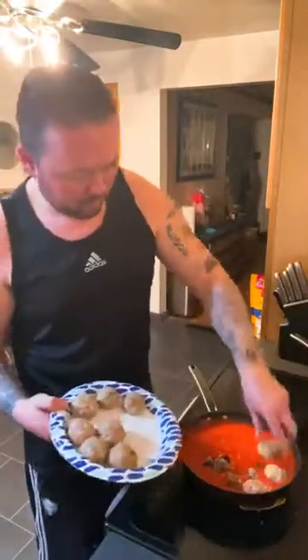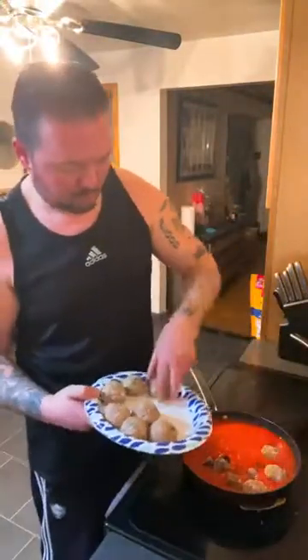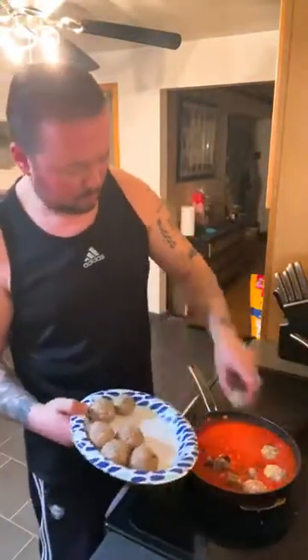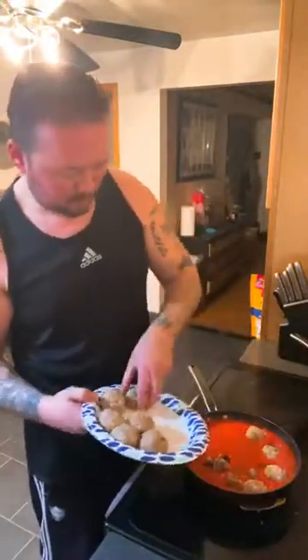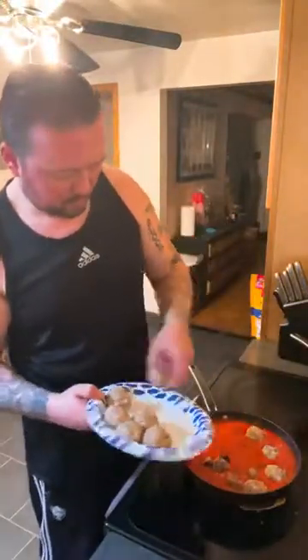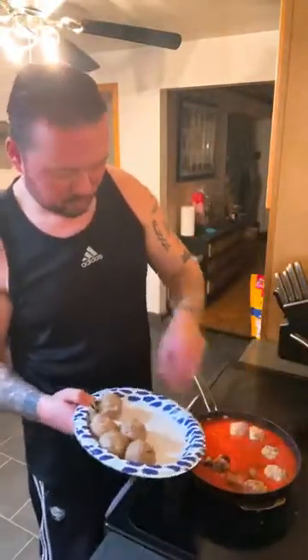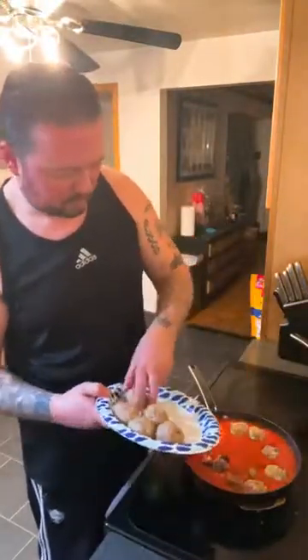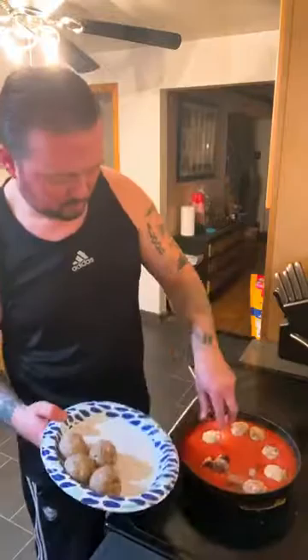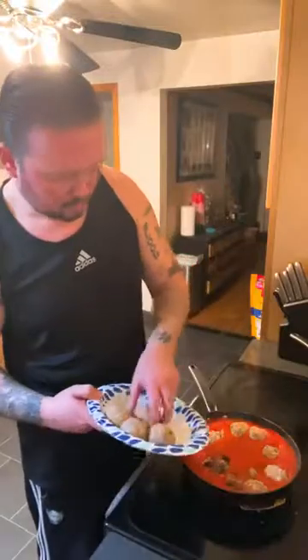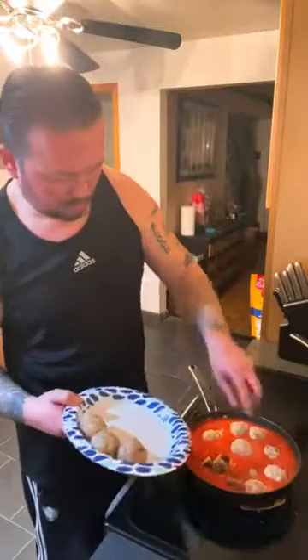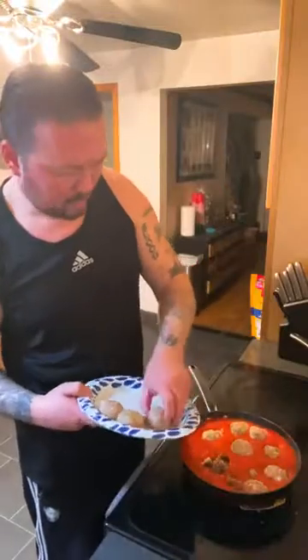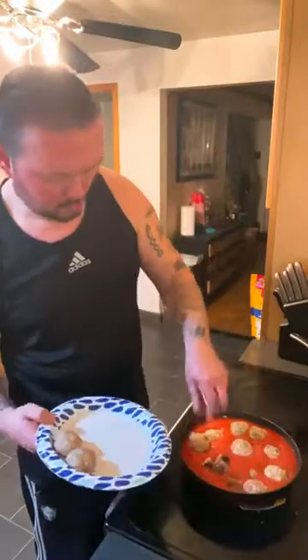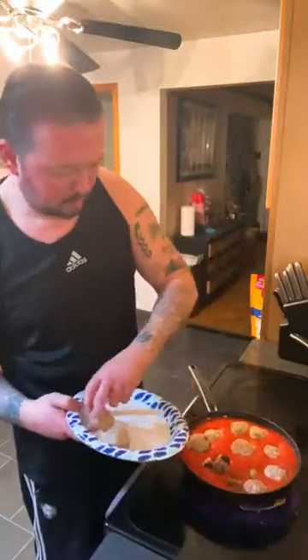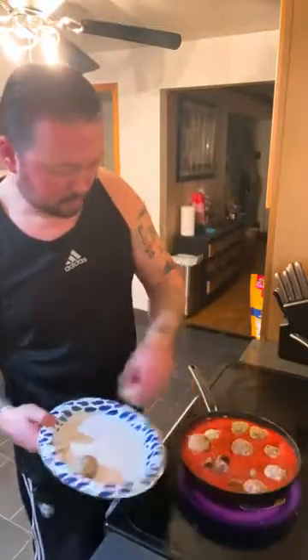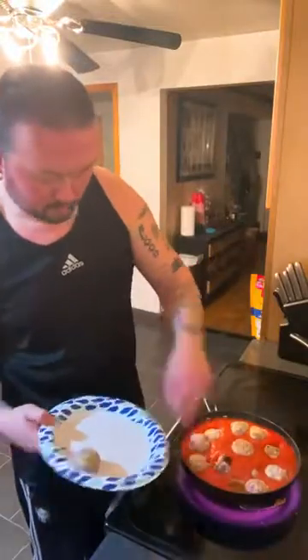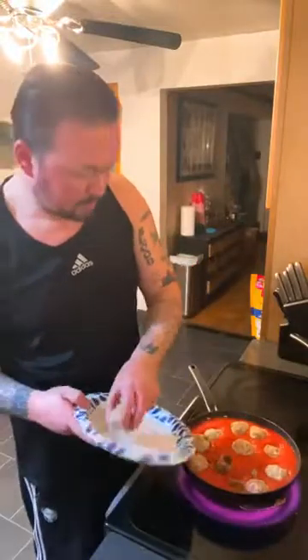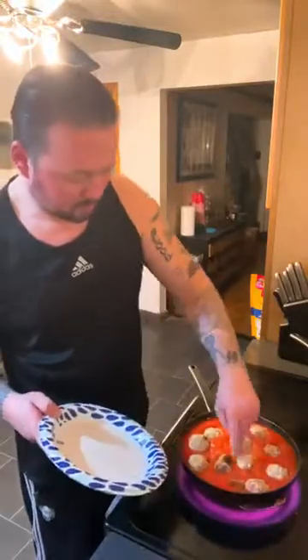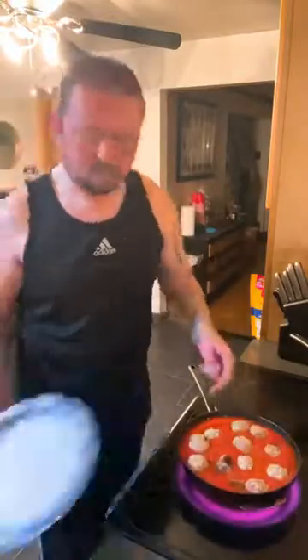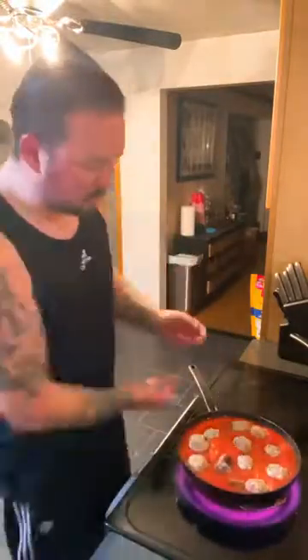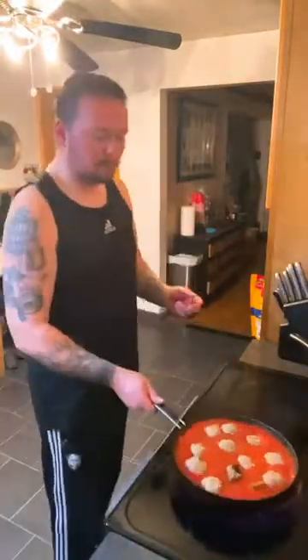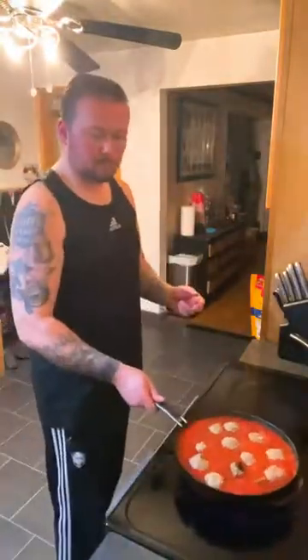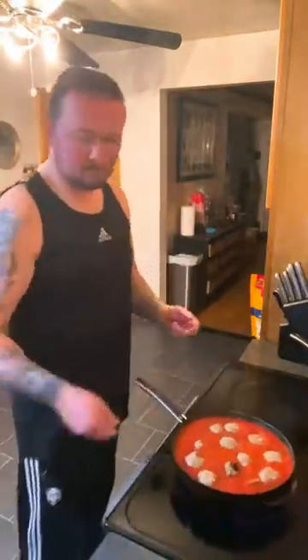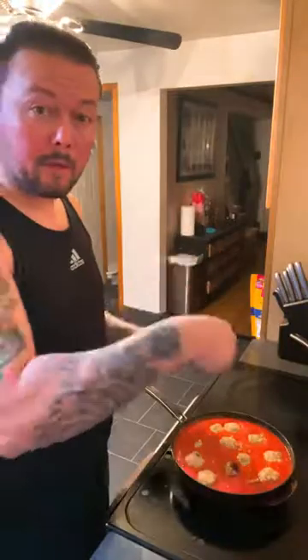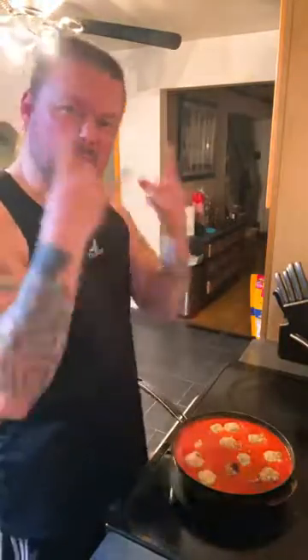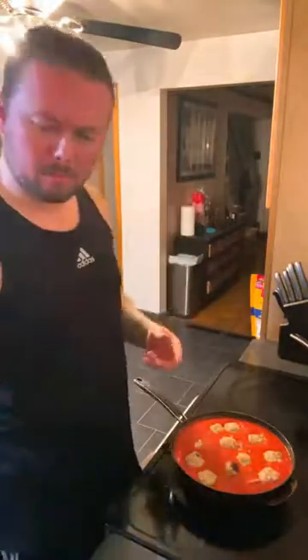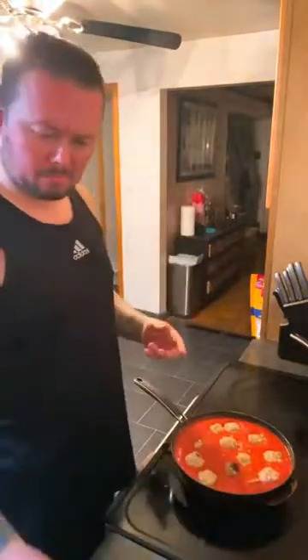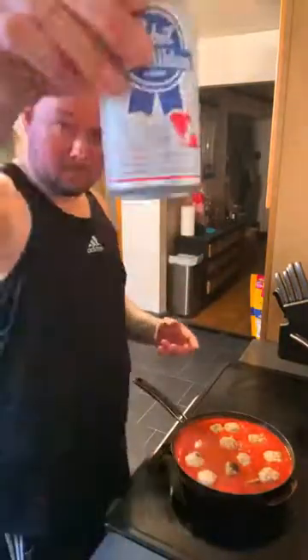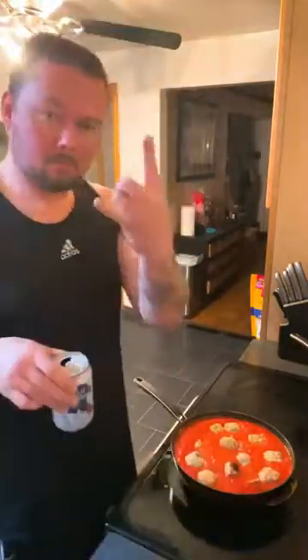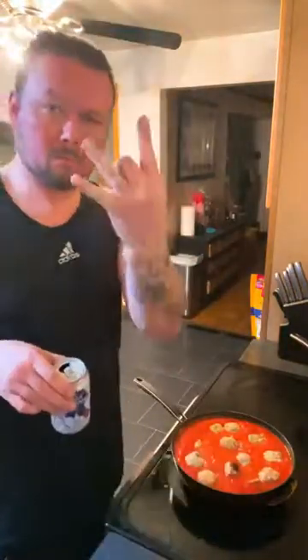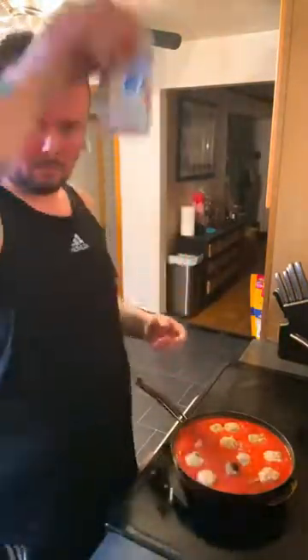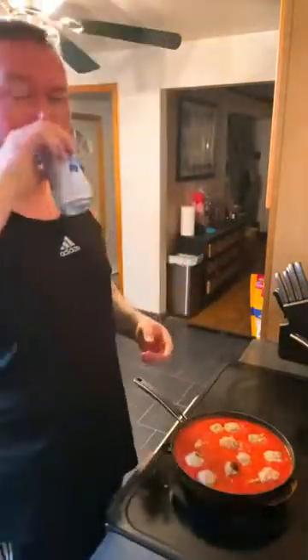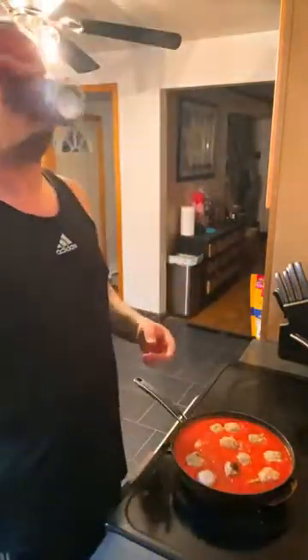That's the same meatball recipe I used before — we're going to just poach these off in the sauce. No frying on these ones this time, just poaching. A little shake — when you kind of jiggle them, they sink to the bottom.